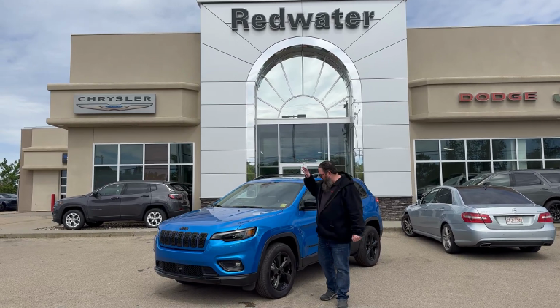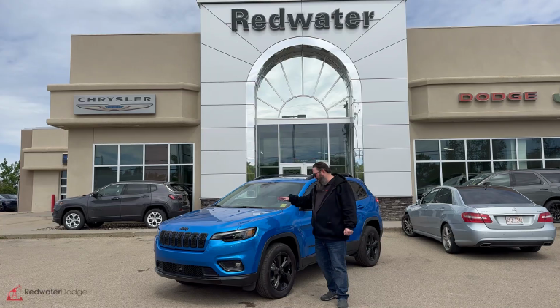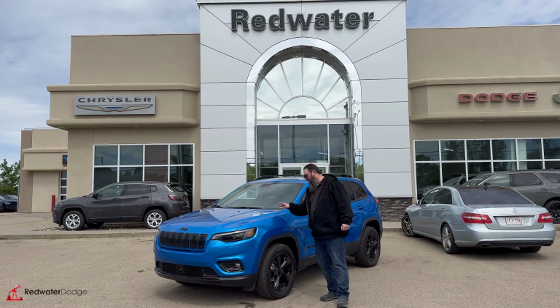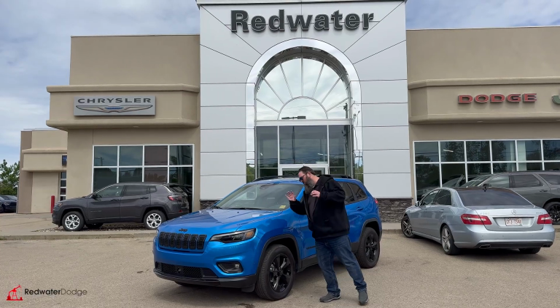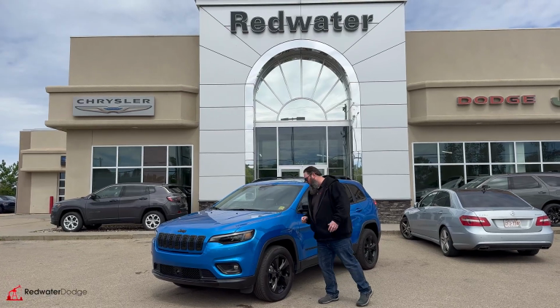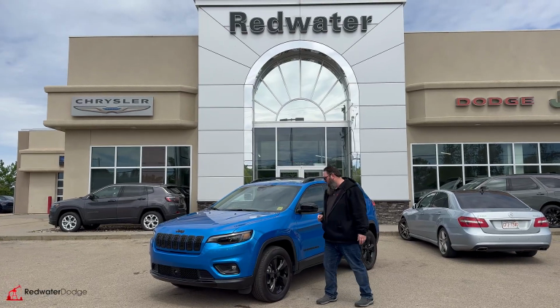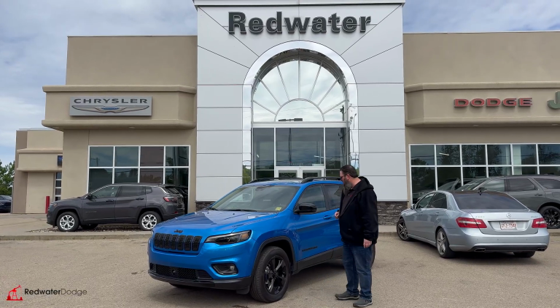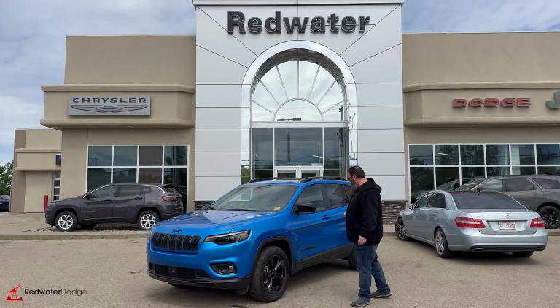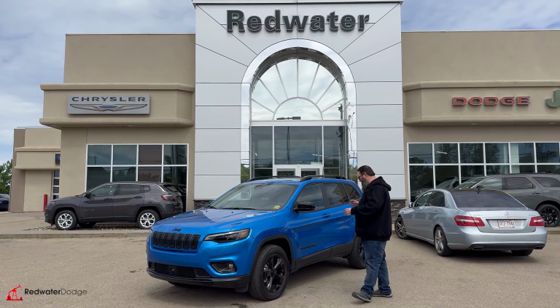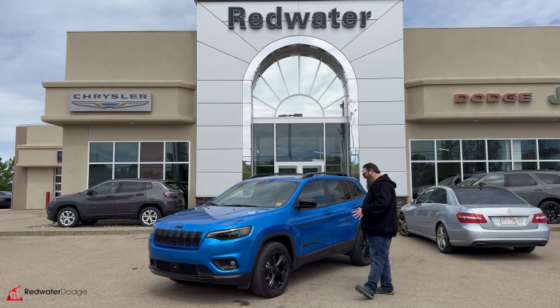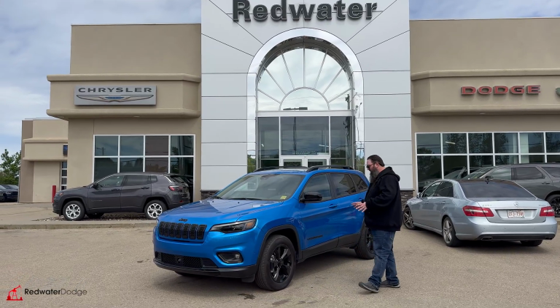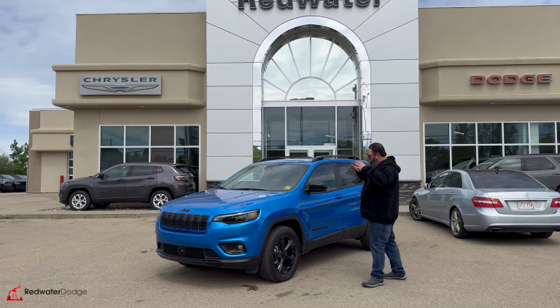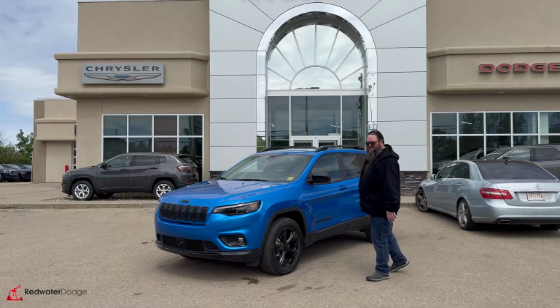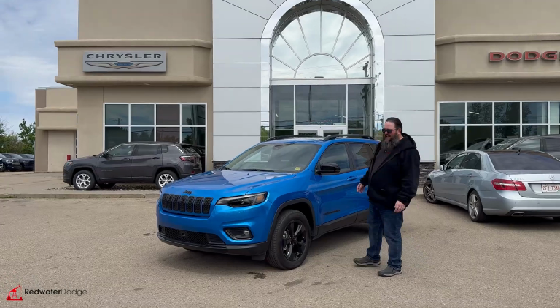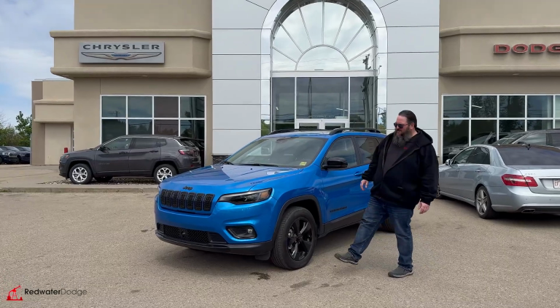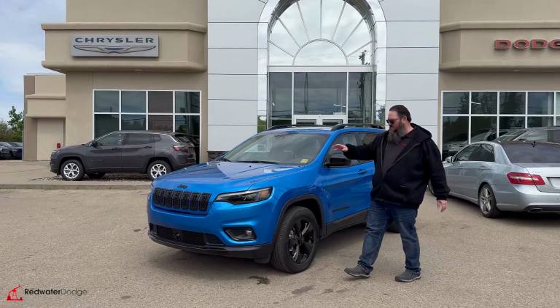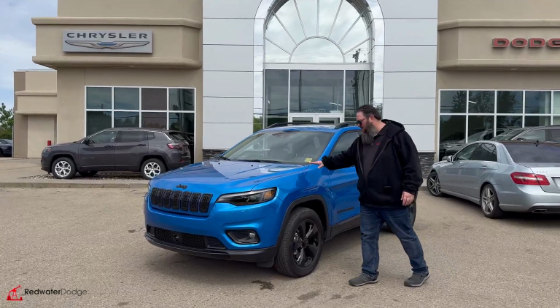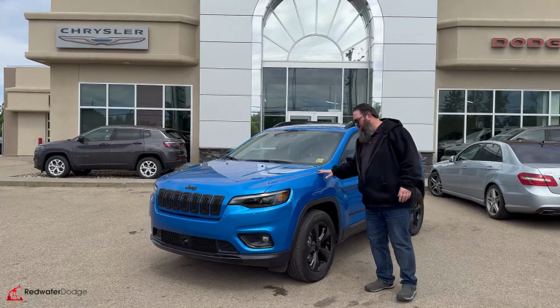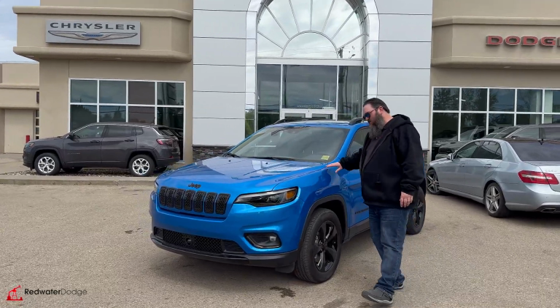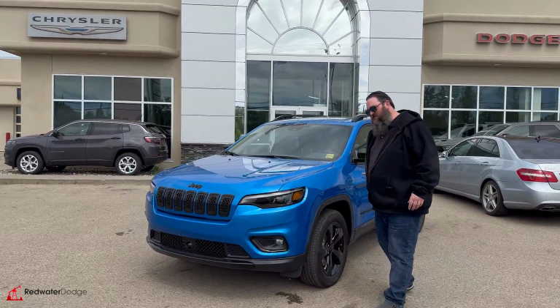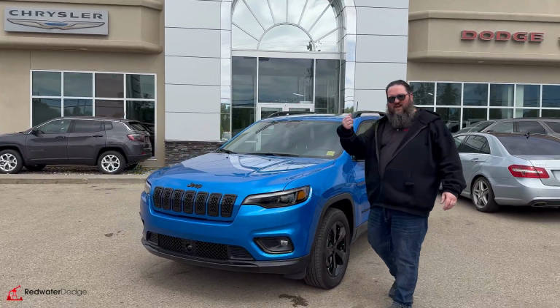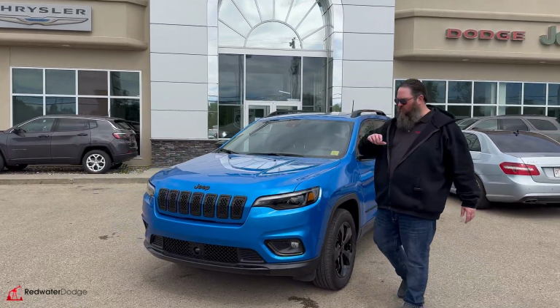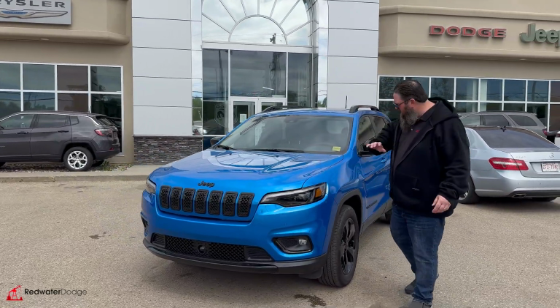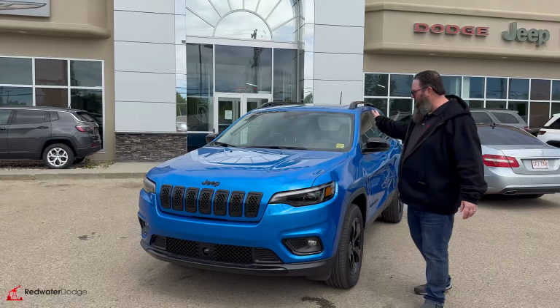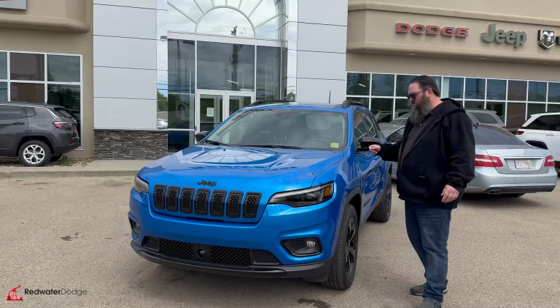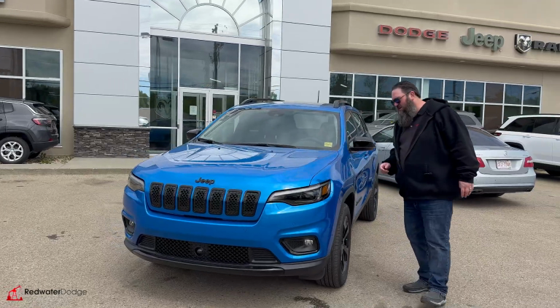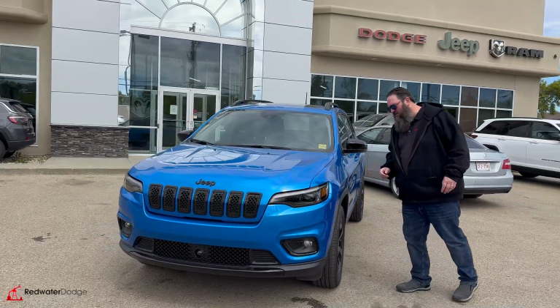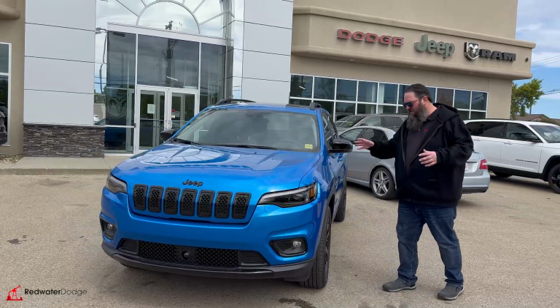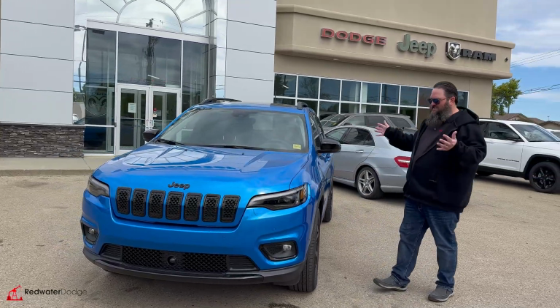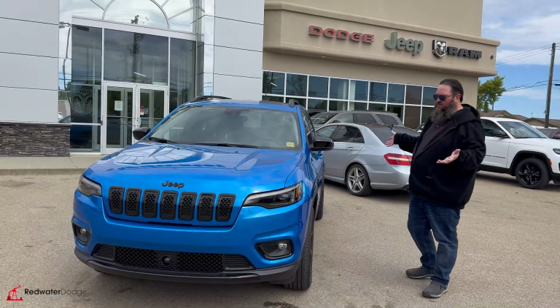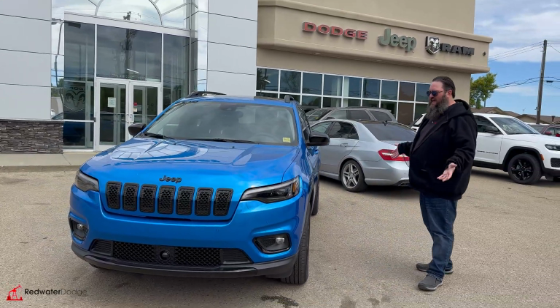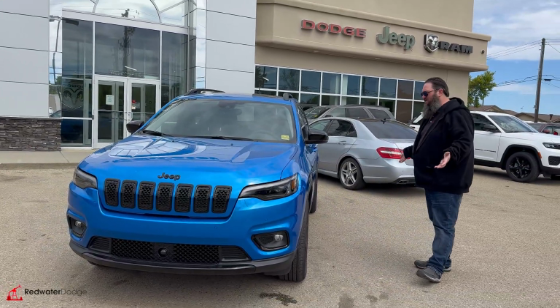I'm standing beside this beautiful 2023 Jeep Cherokee. It's the last year for these Cherokees. We're sending them away, retiring the Cherokee model, and this is the last one we have in stock.